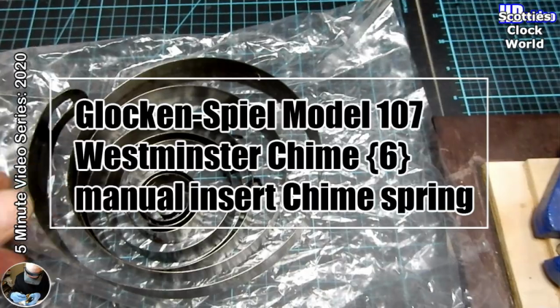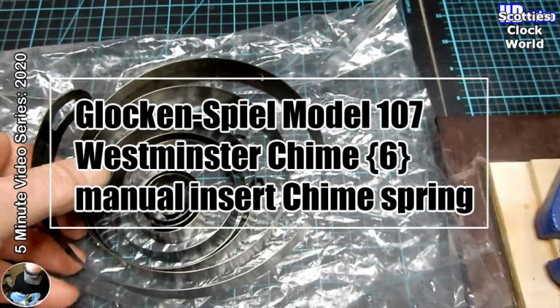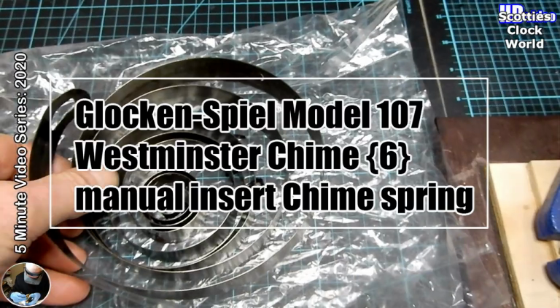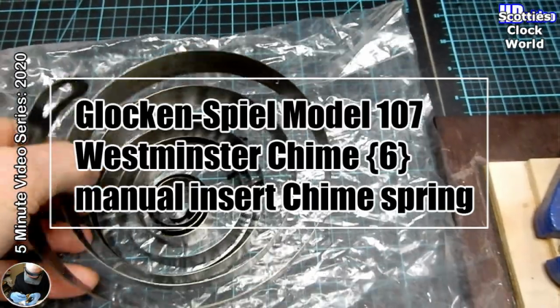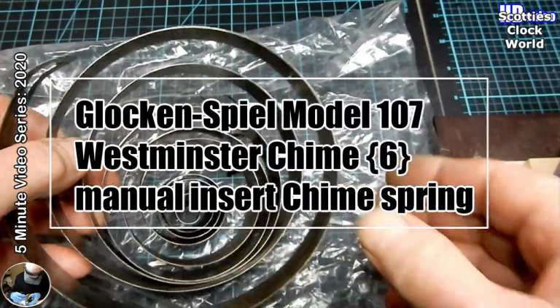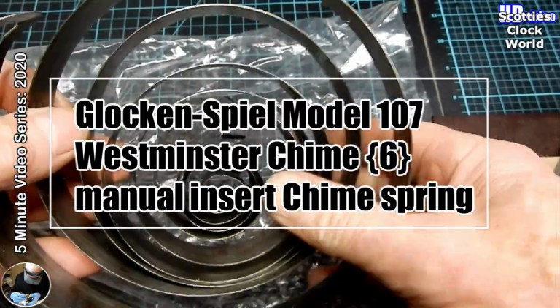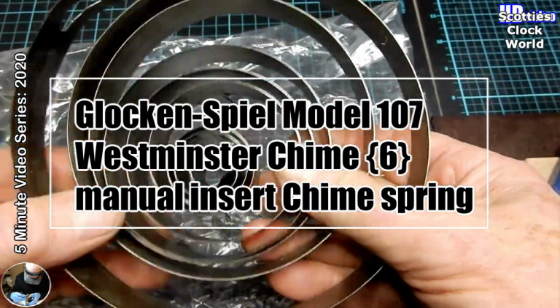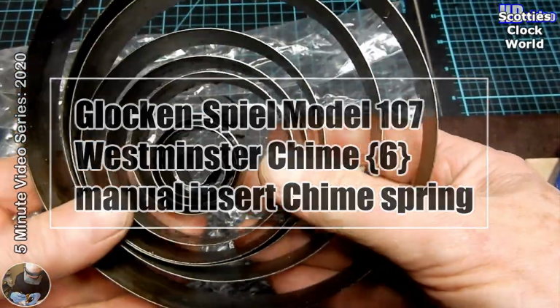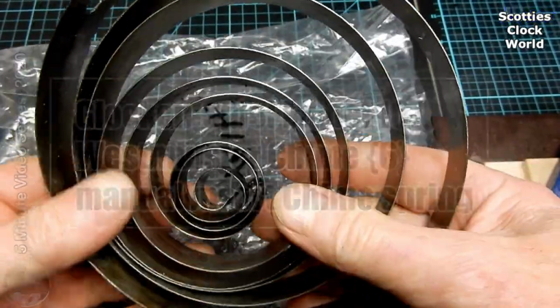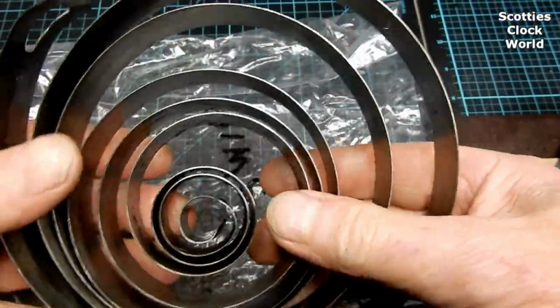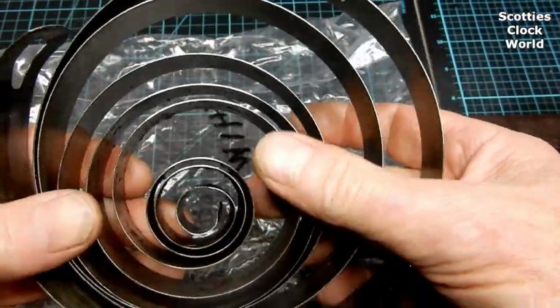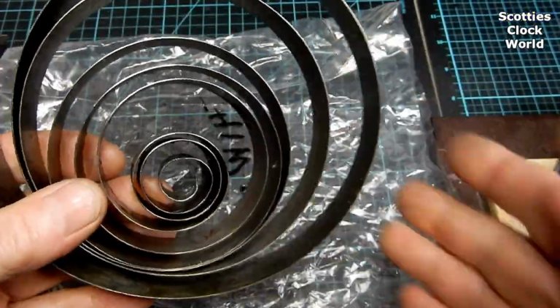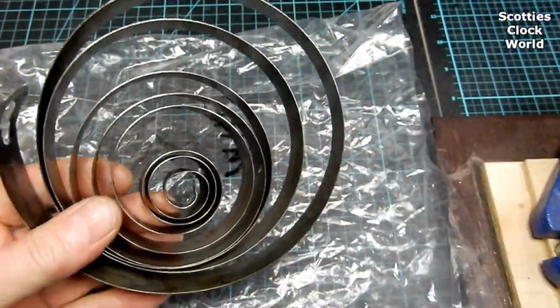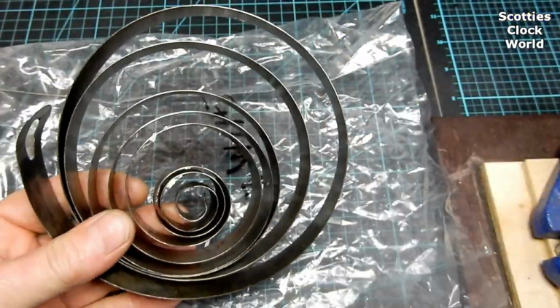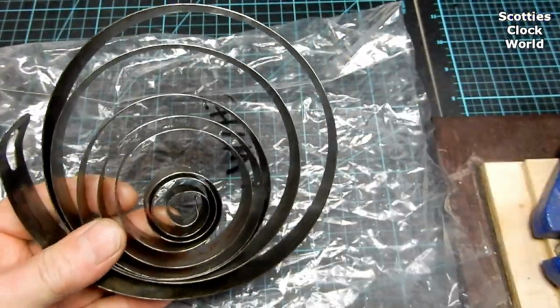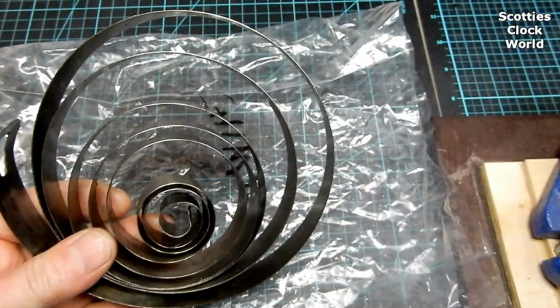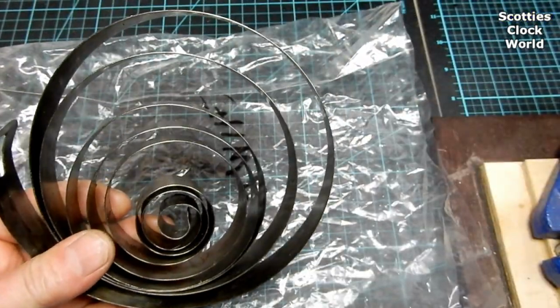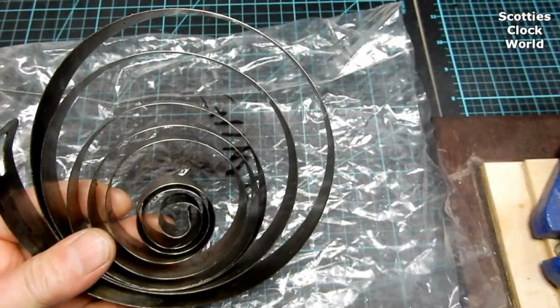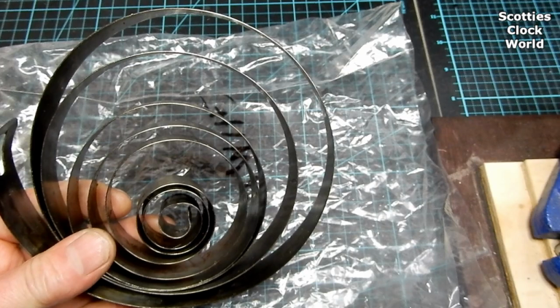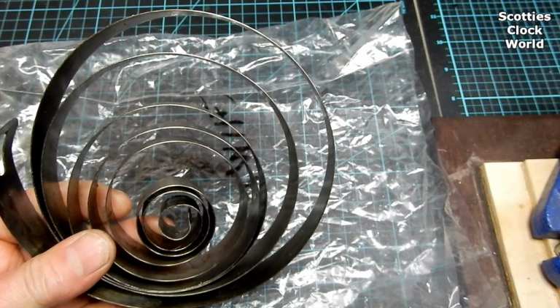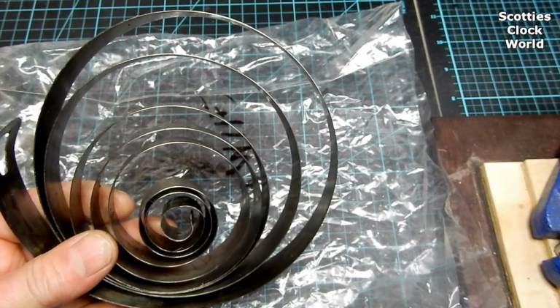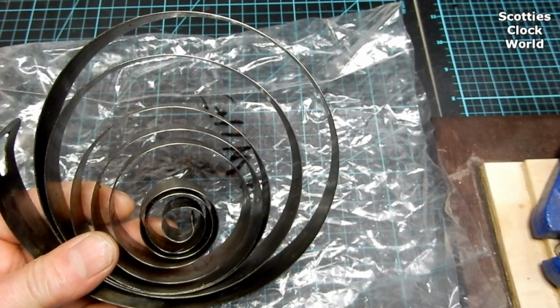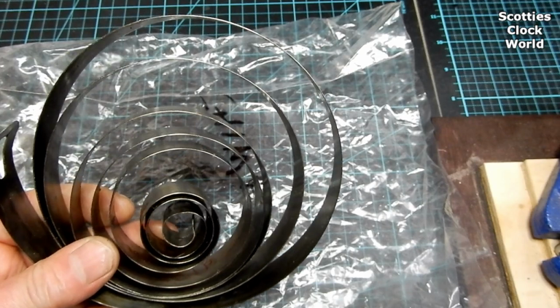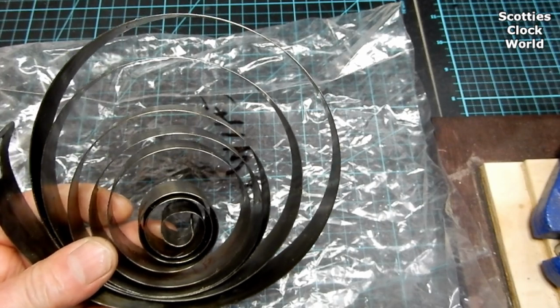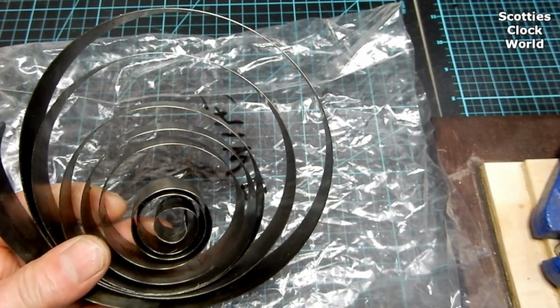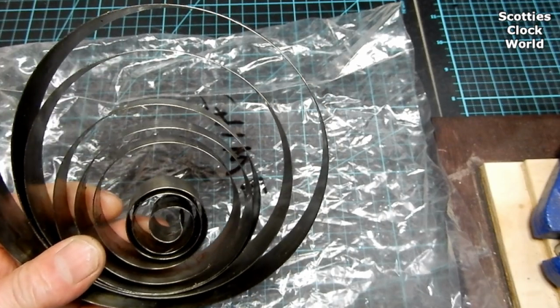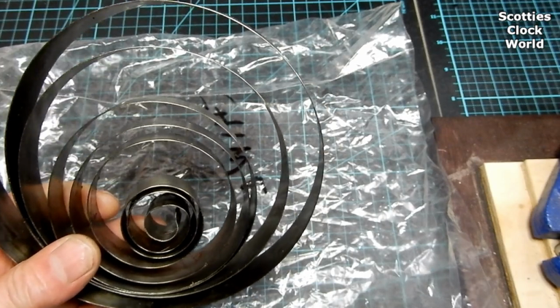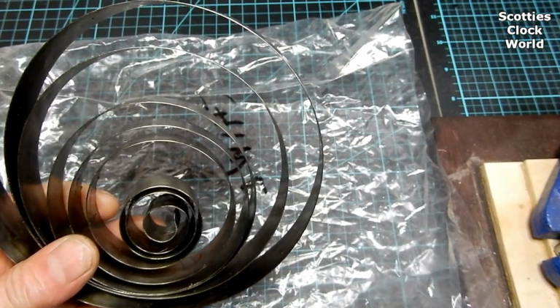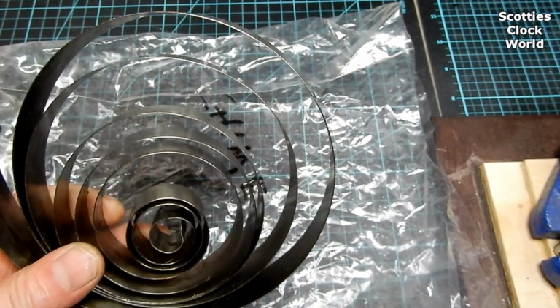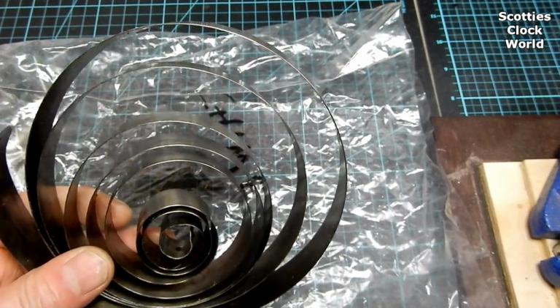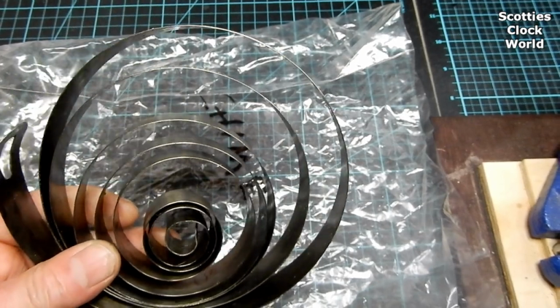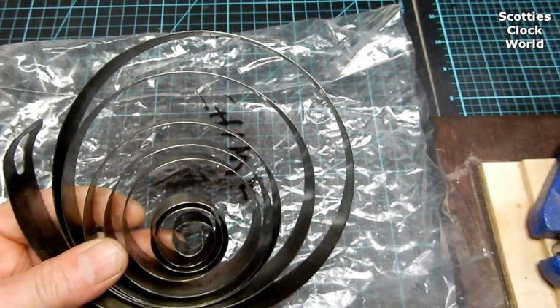Hi, I'm Scotty. Welcome to Scotty's Clock World. Today we're going to manually install a chime spring into a barrel.